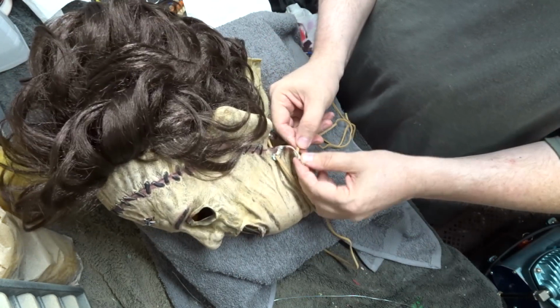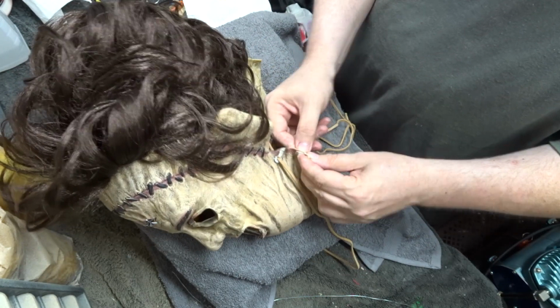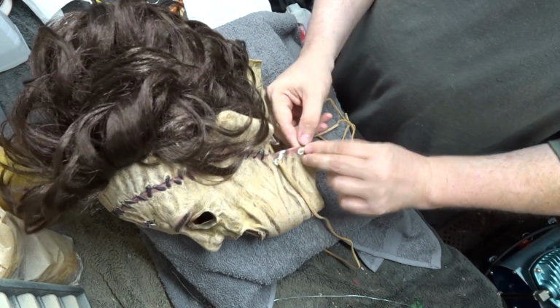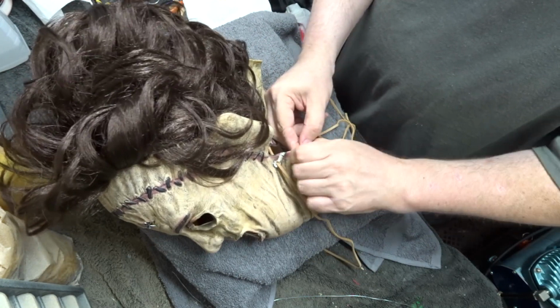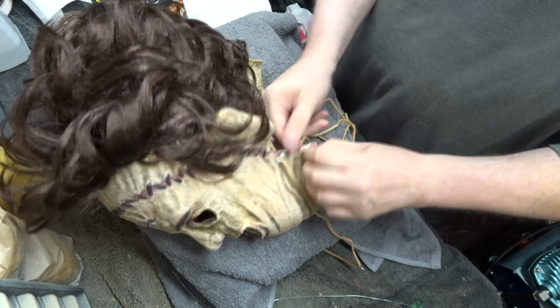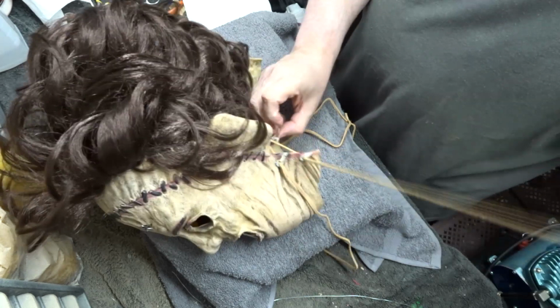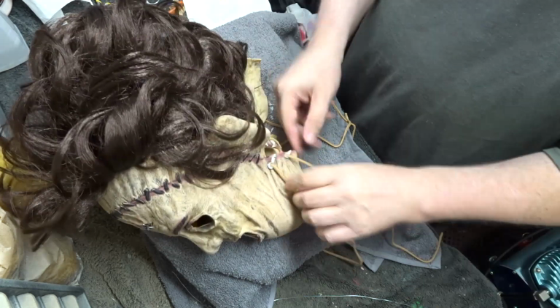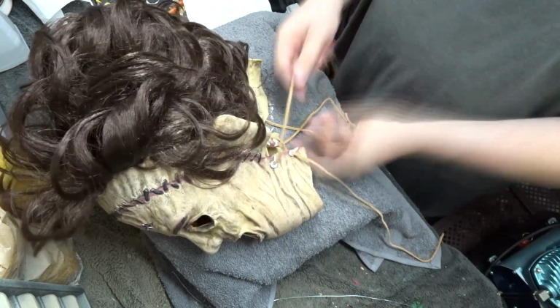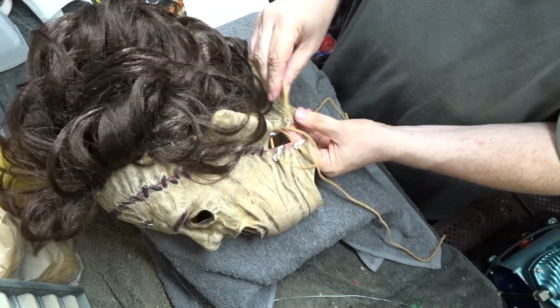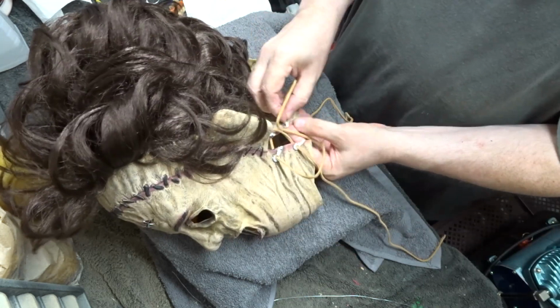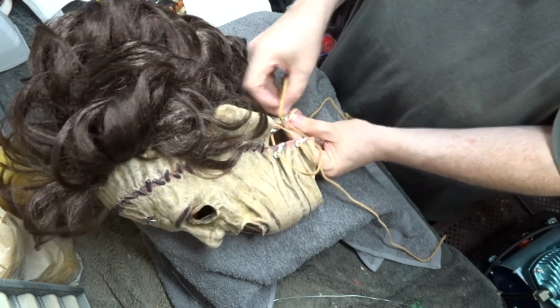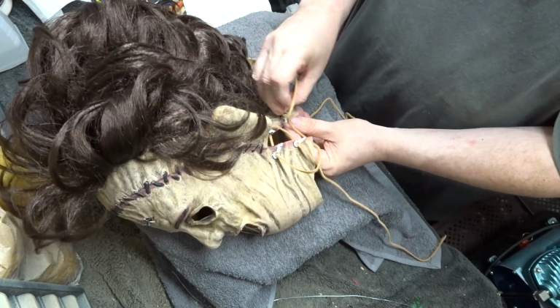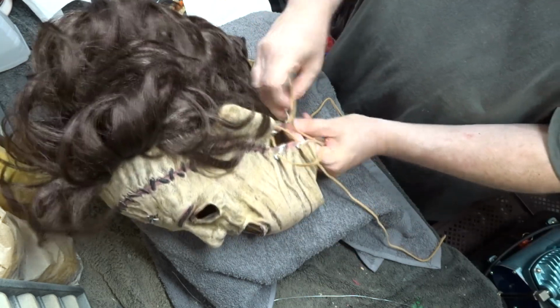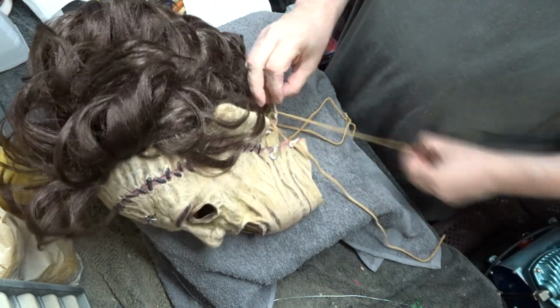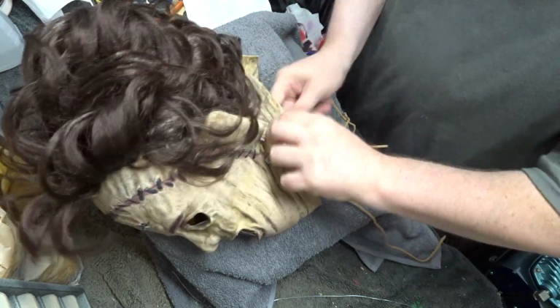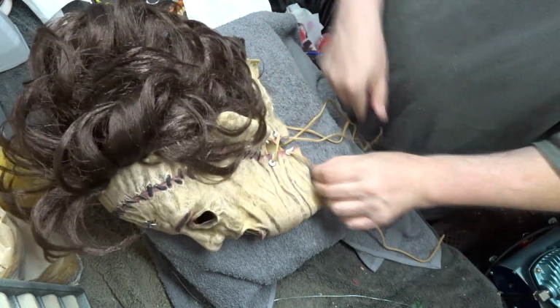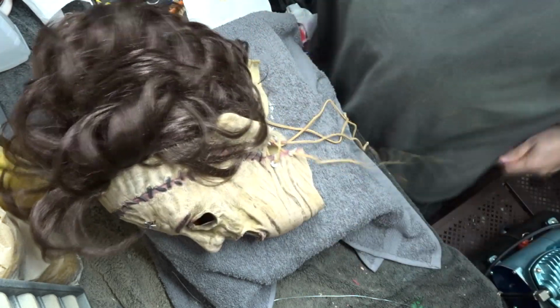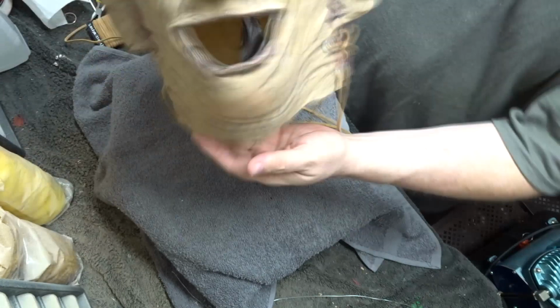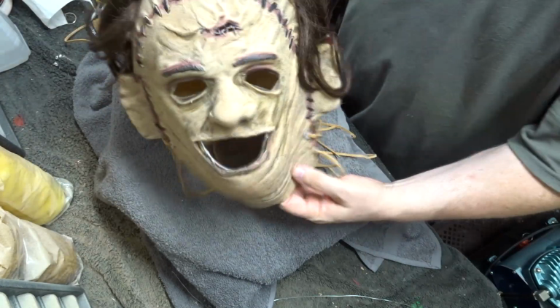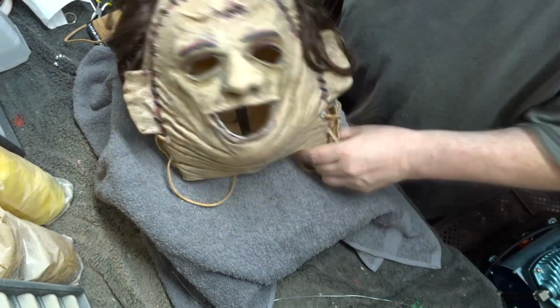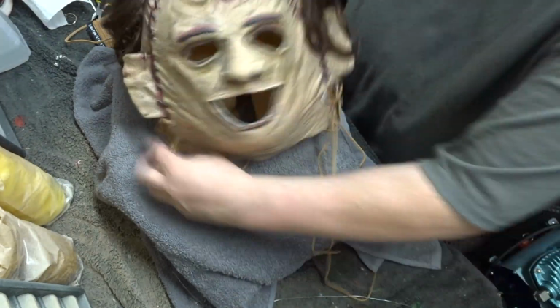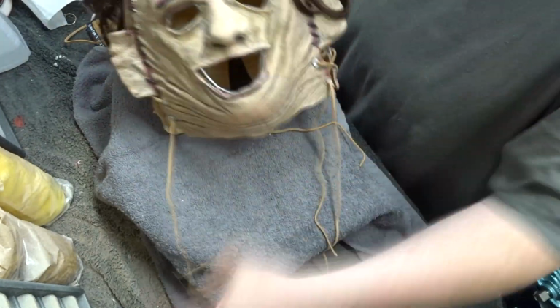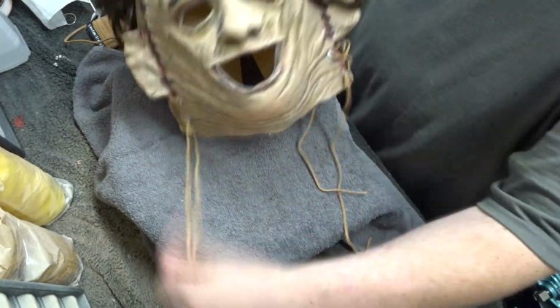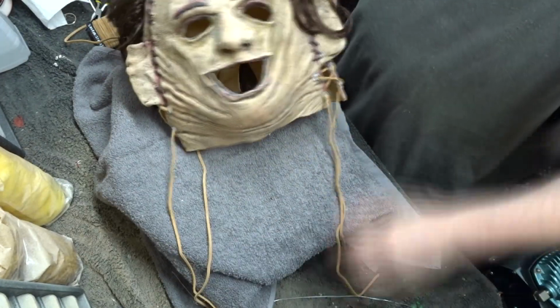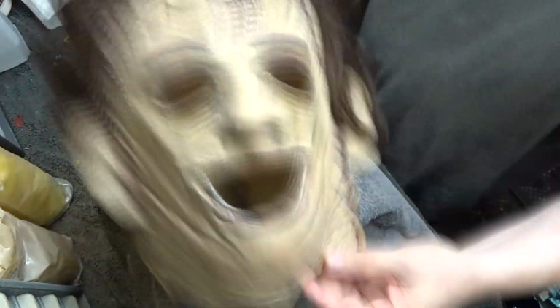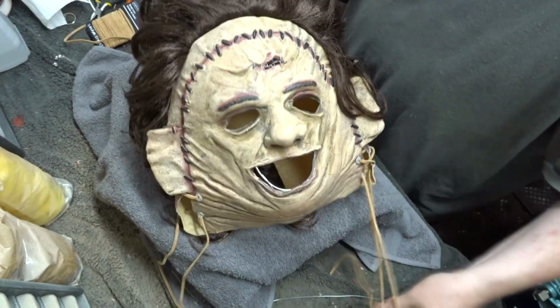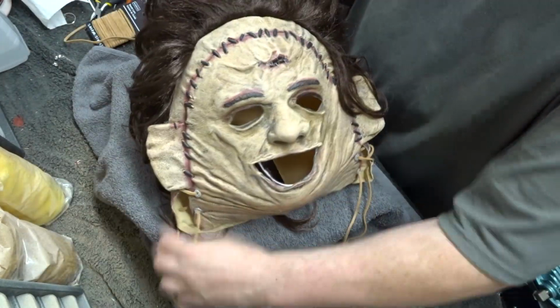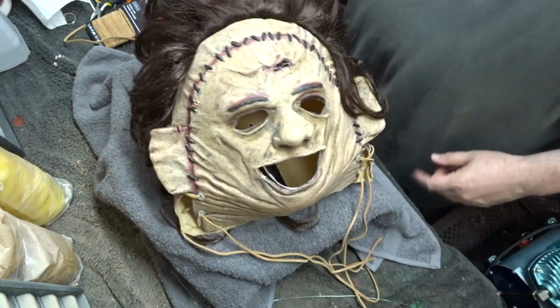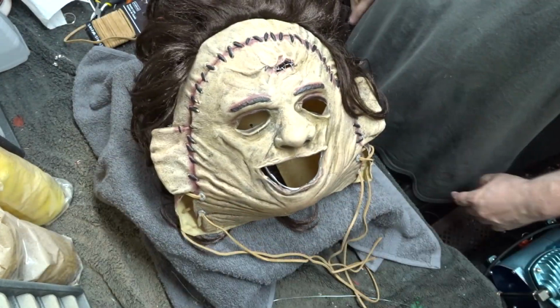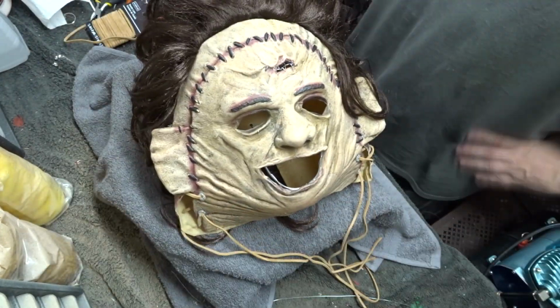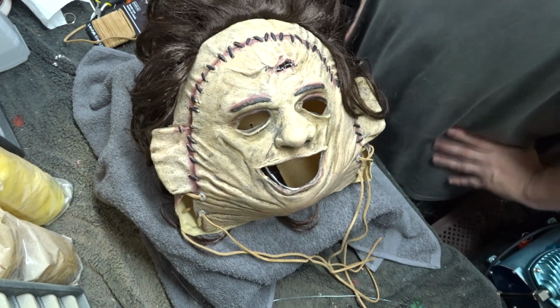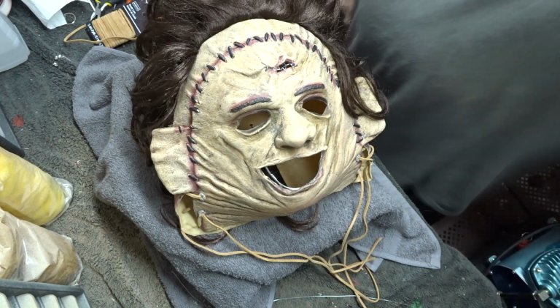So that's how I modded out my Rubie's 1974 Texas Chainsaw Massacre Leatherface Killing Mask. Although I didn't add eyelashes, I still might do that later. I hope you enjoyed the video and thank you for watching.